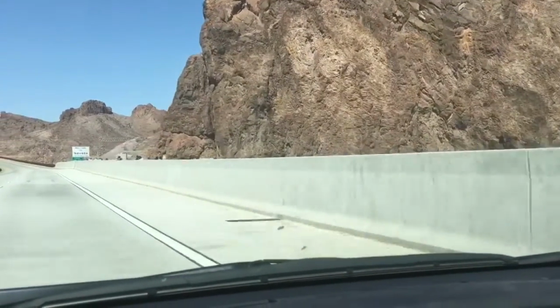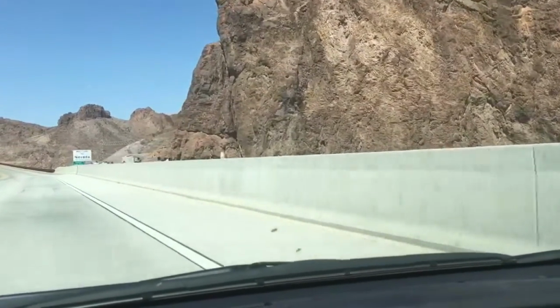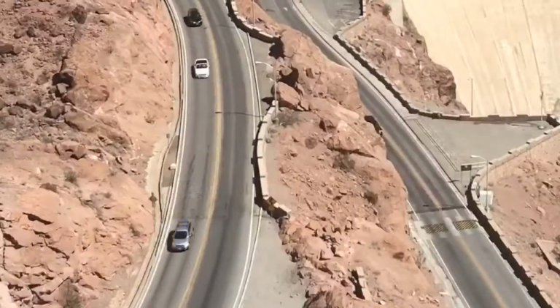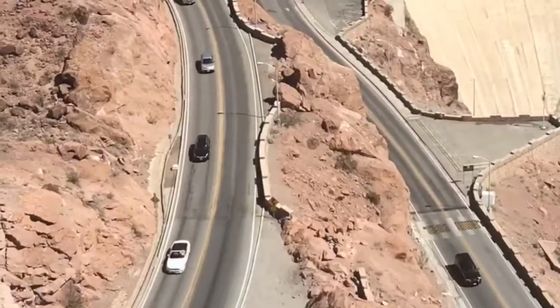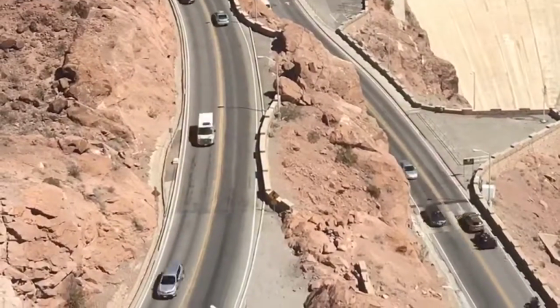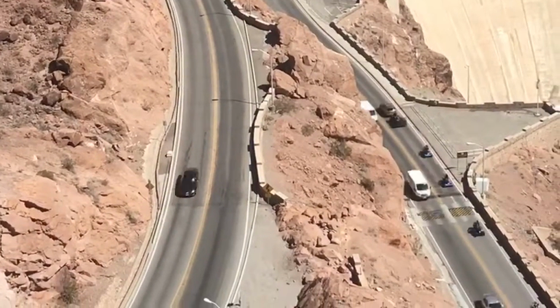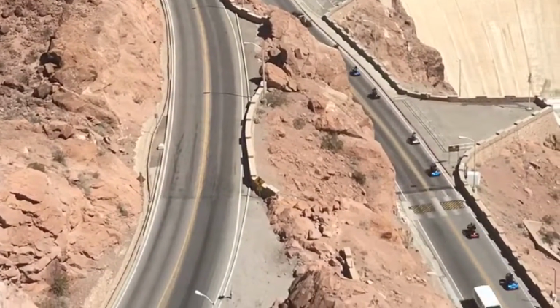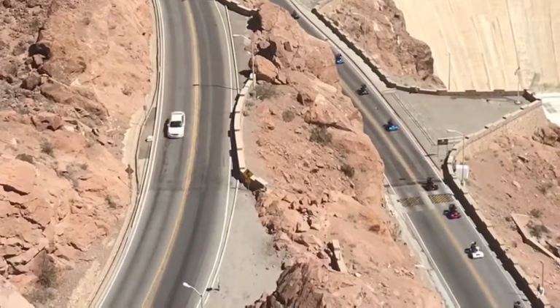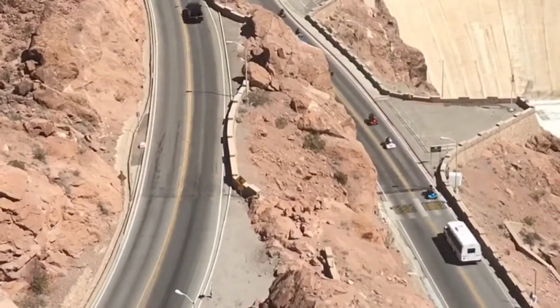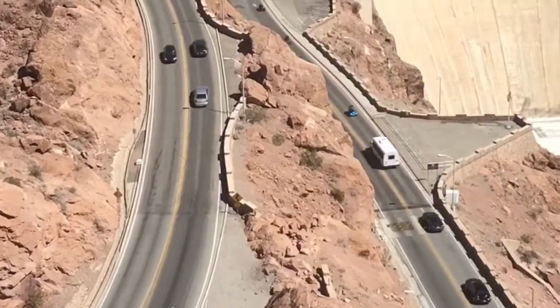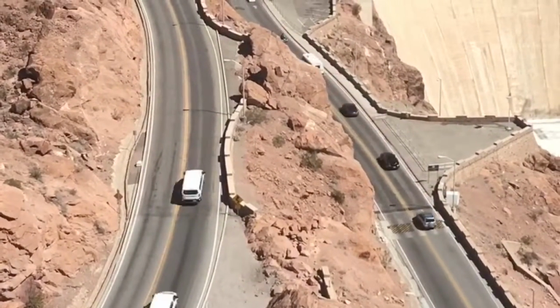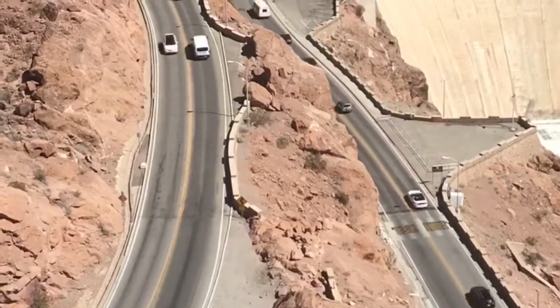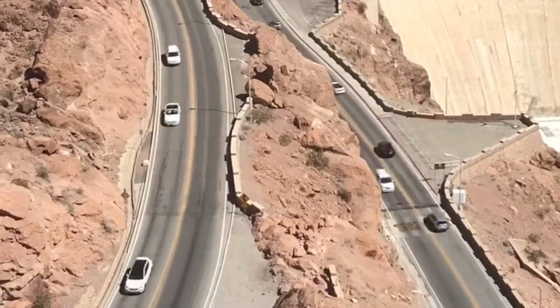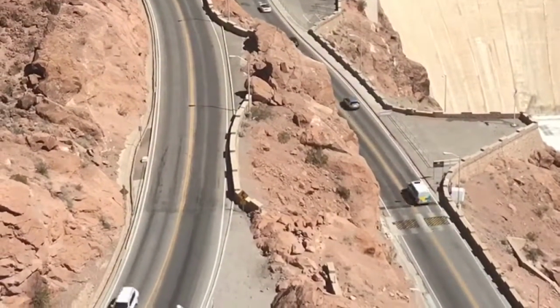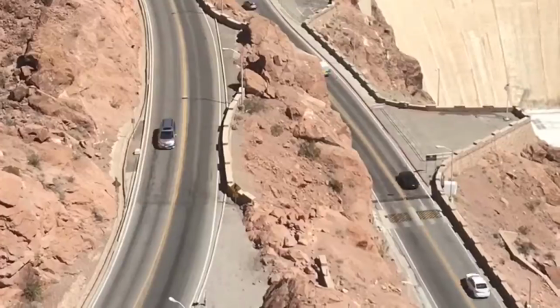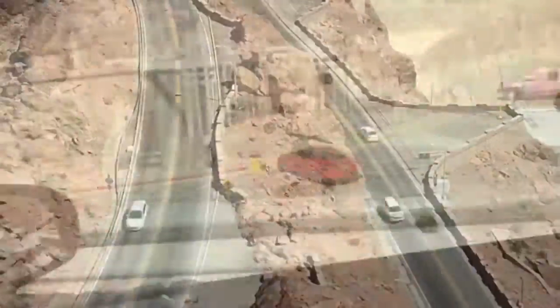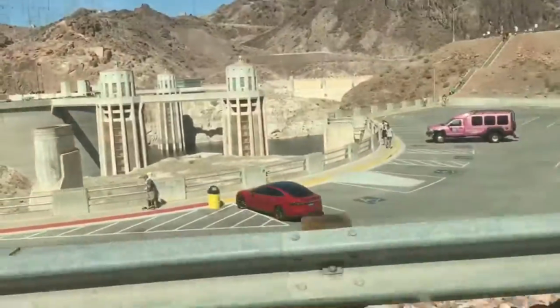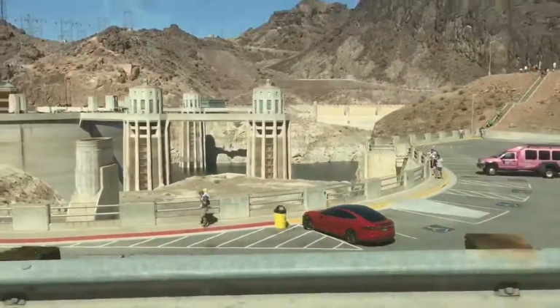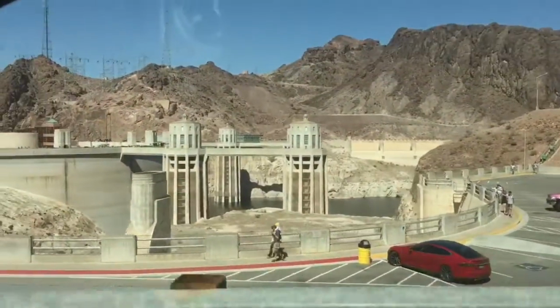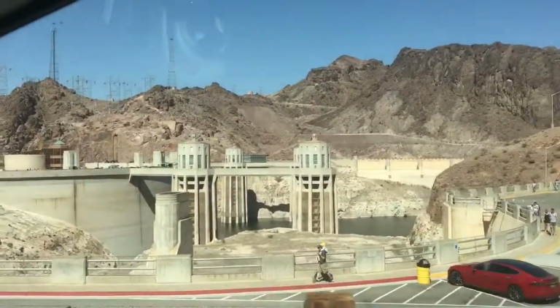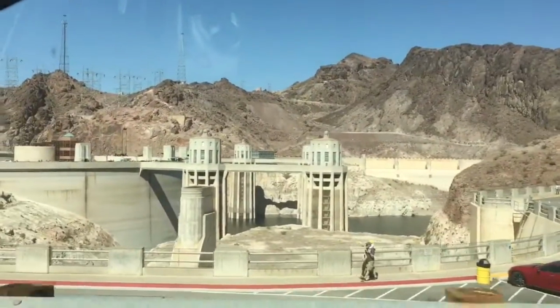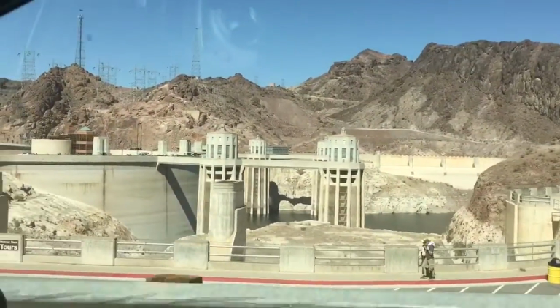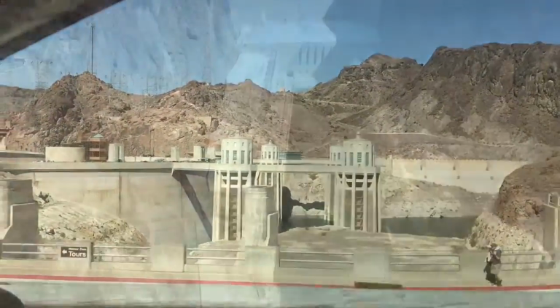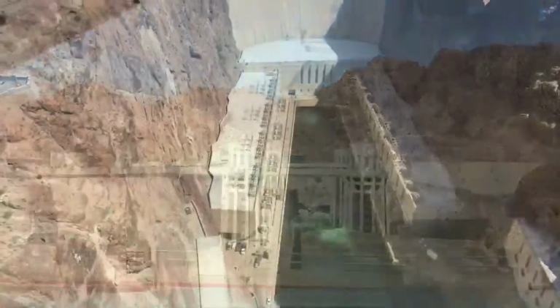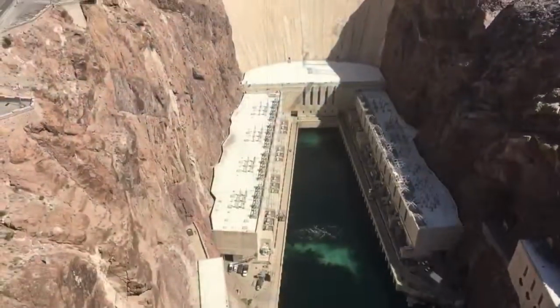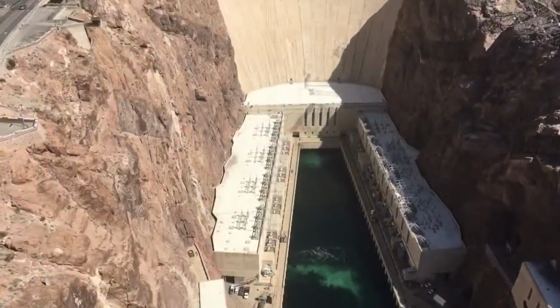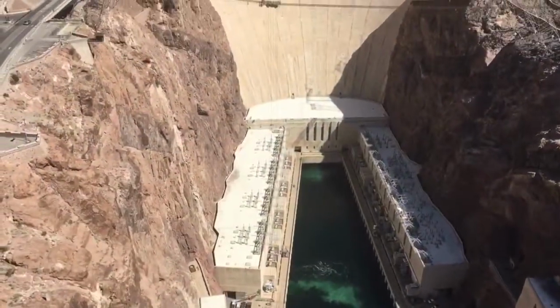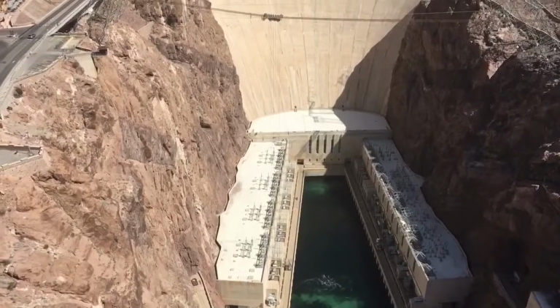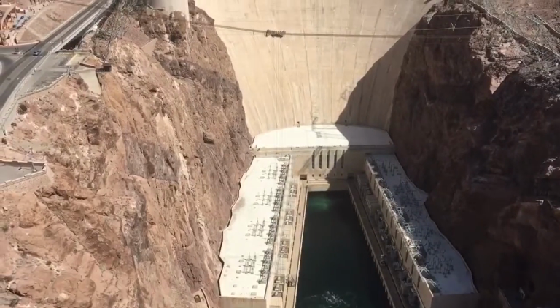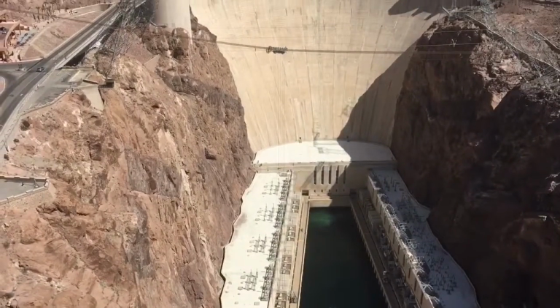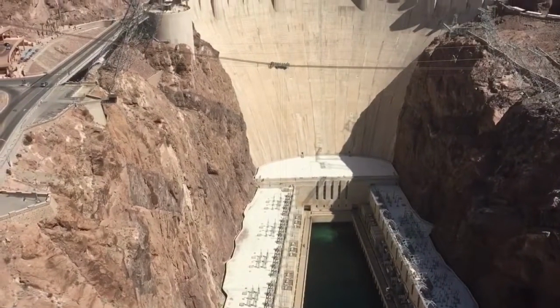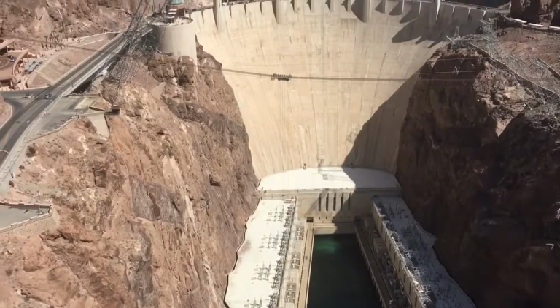Instead, you have to take the windy road all the way down to the Hoover Dam from the Nevada side, where there's ample parking, and you can even go on a tour inside the dam to see how it was built and how it works.